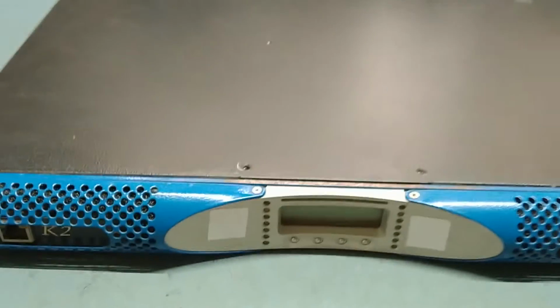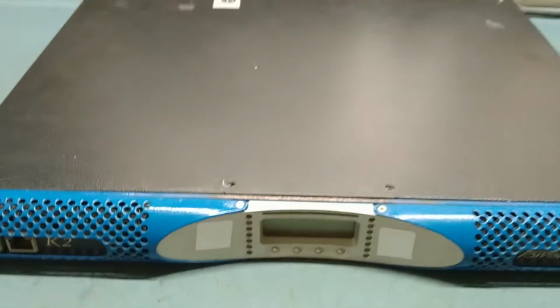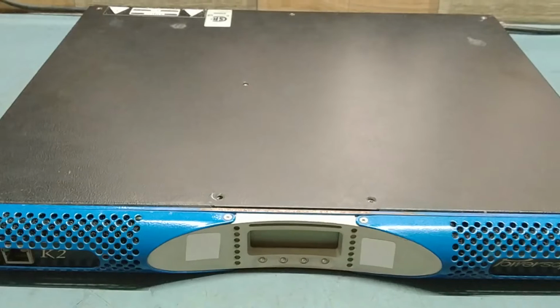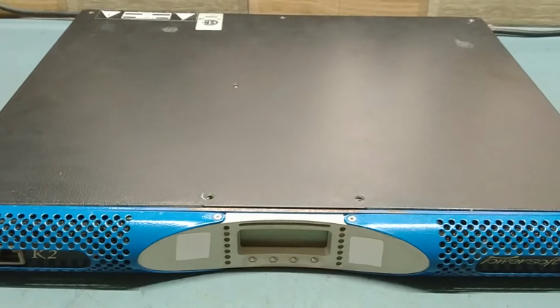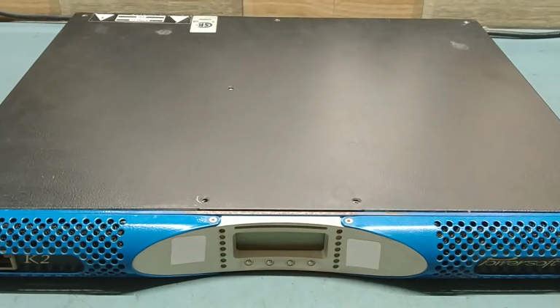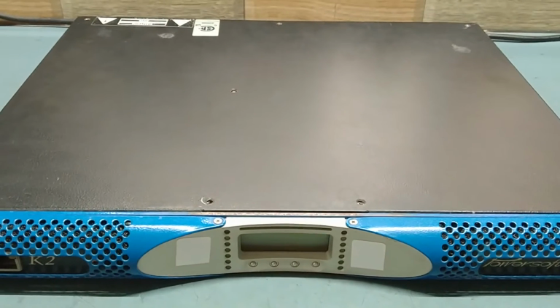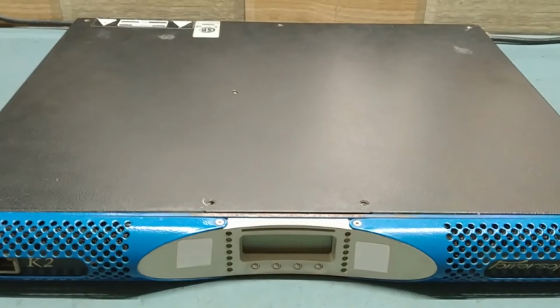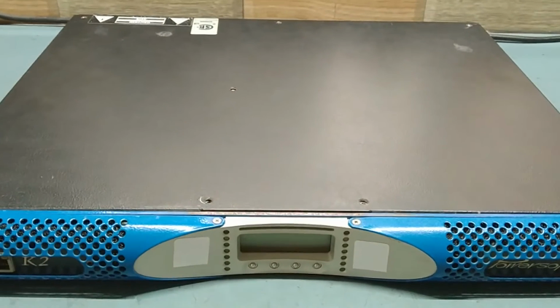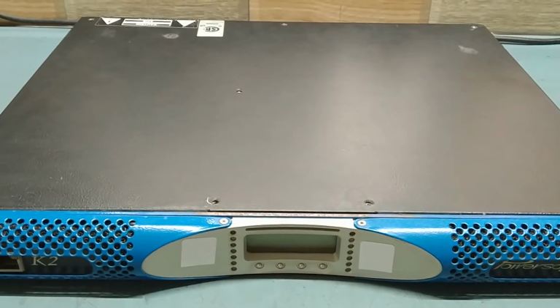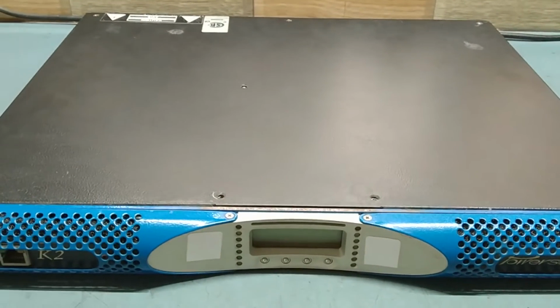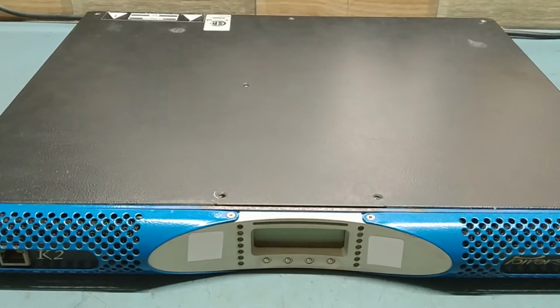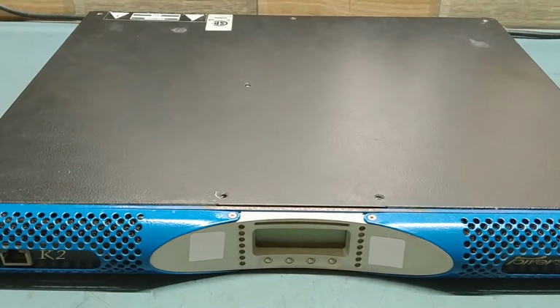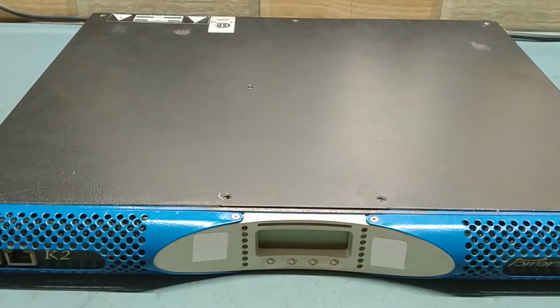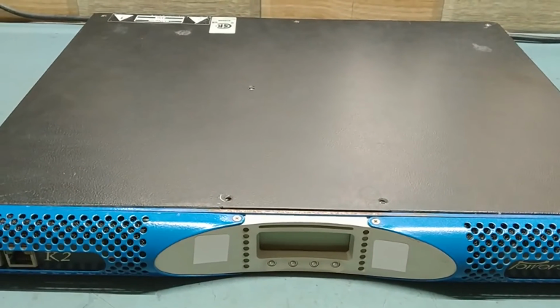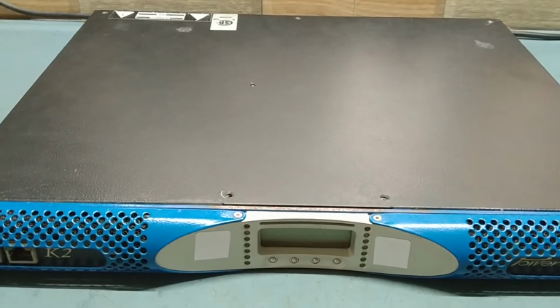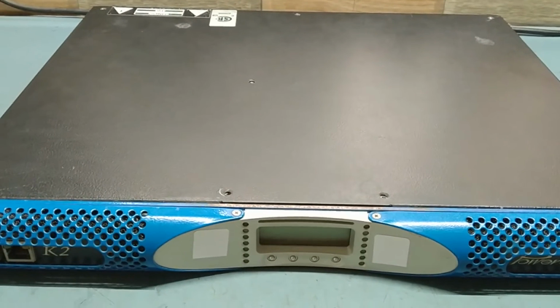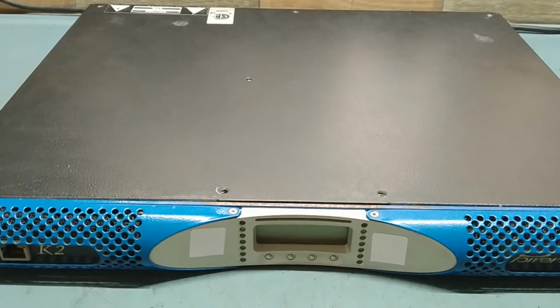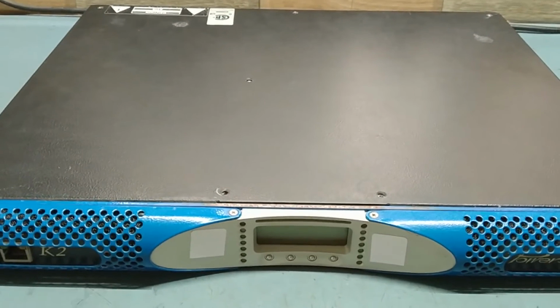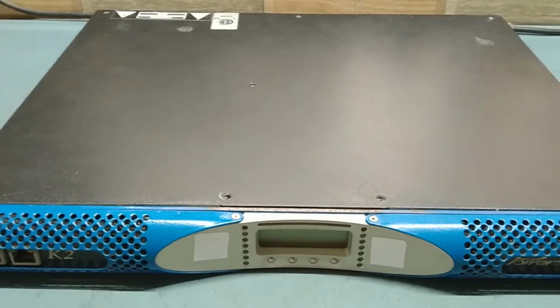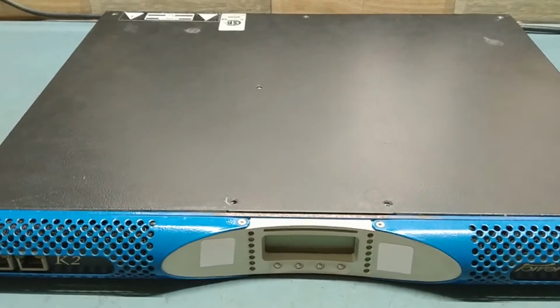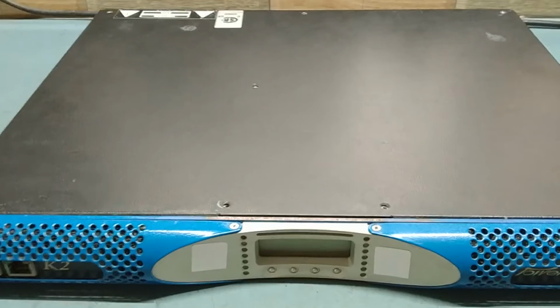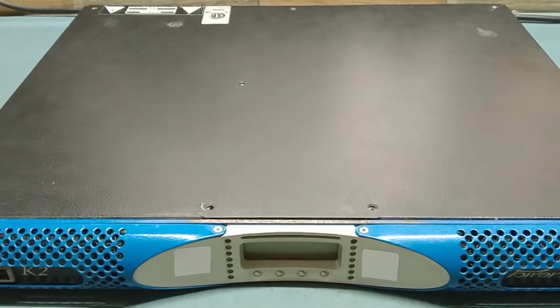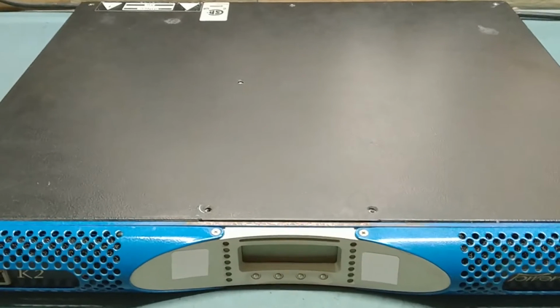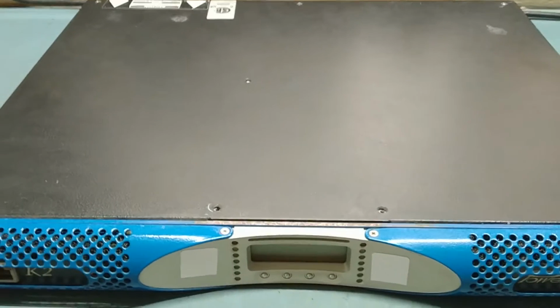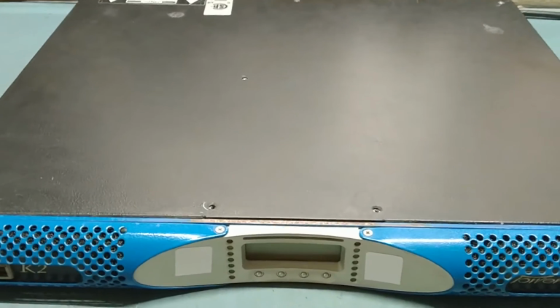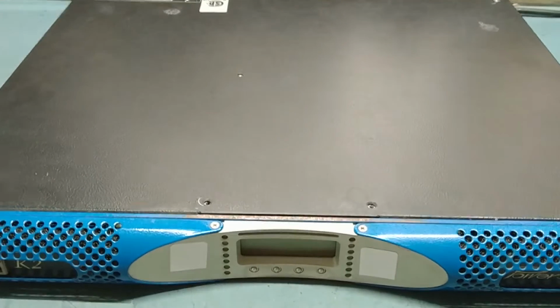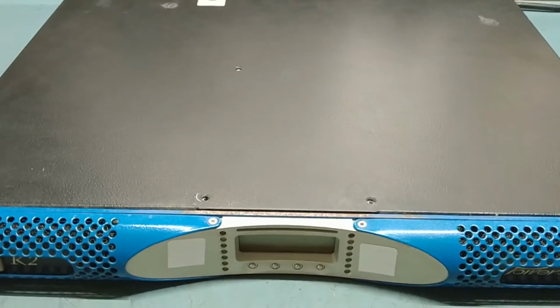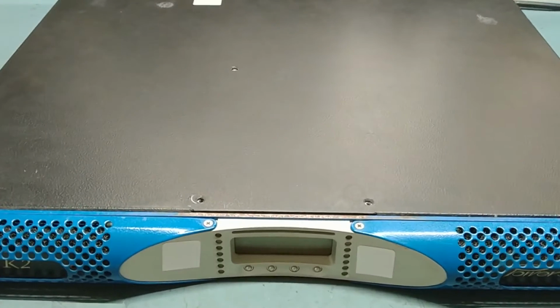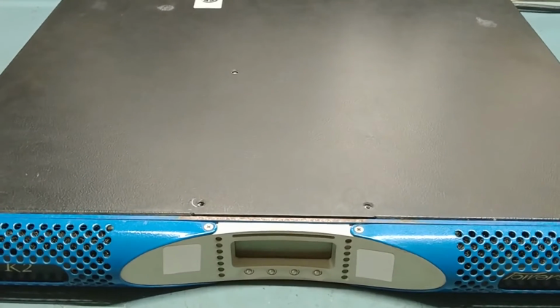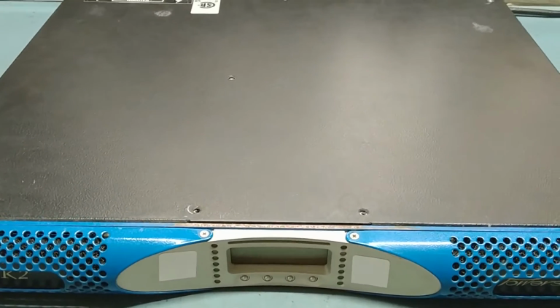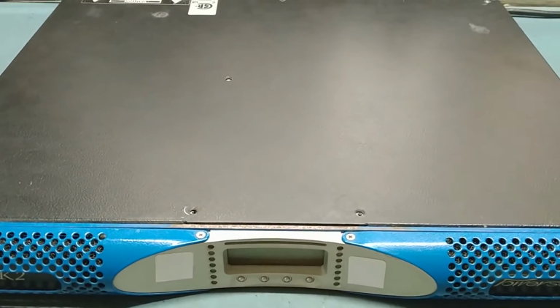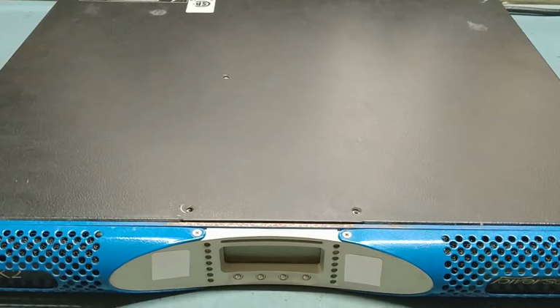This unit keeps frequently tripping, and the customer said some smoke came from inside. So let's open the top cover and check first before applying the input voltage.